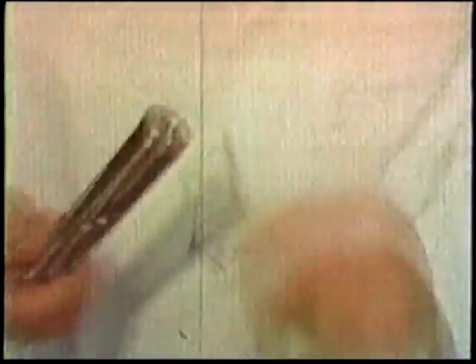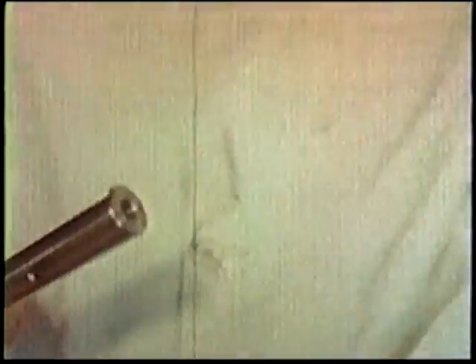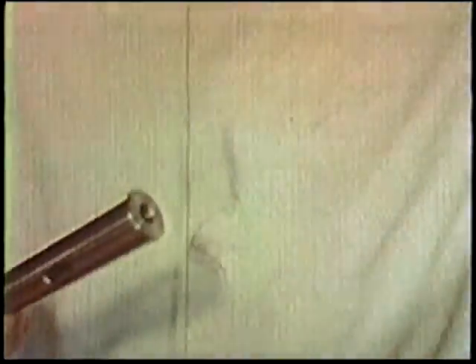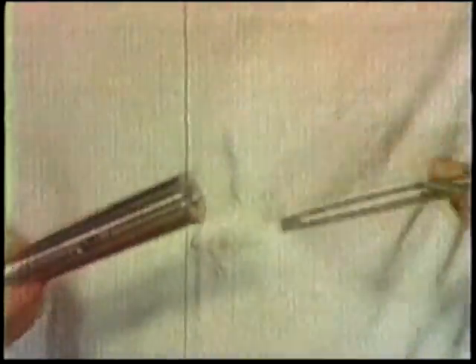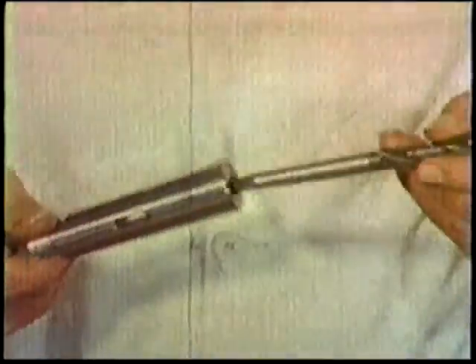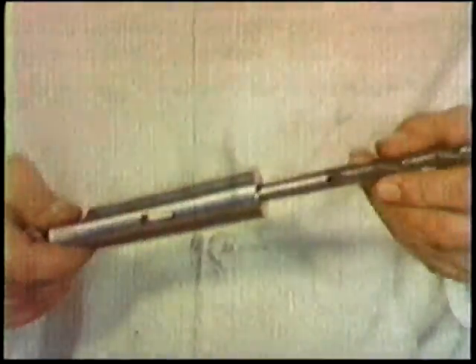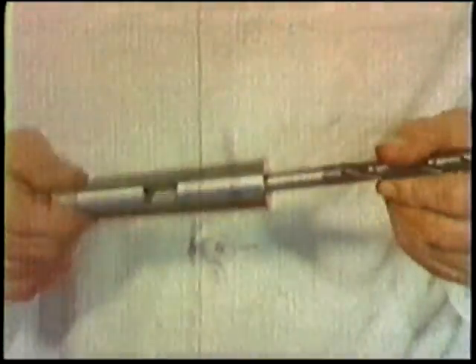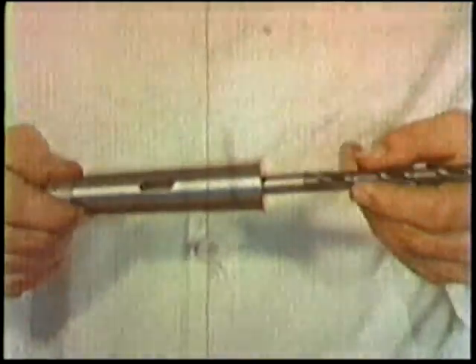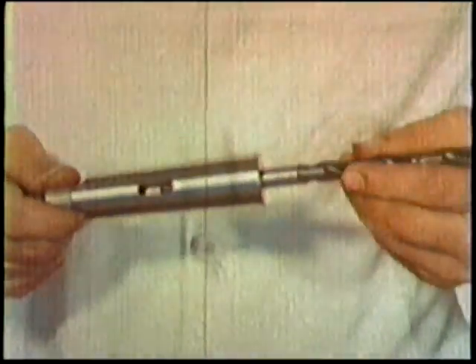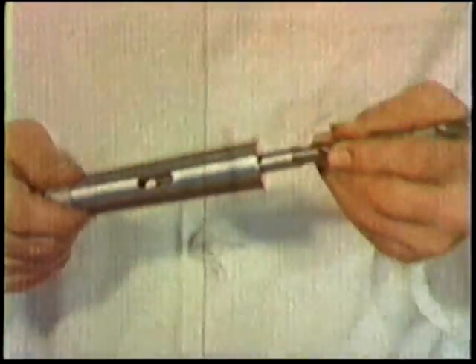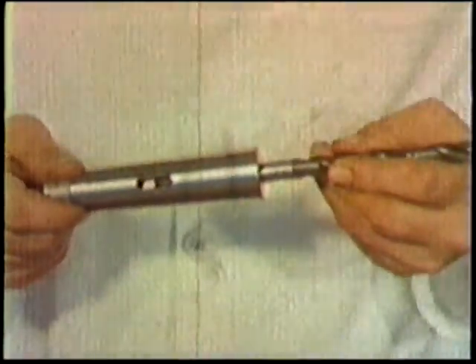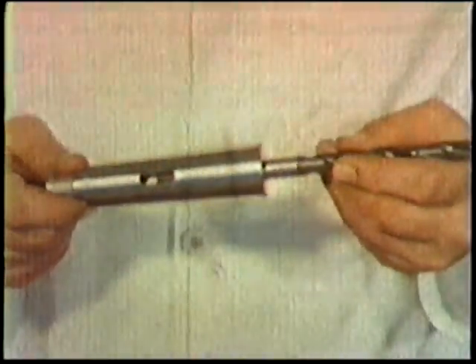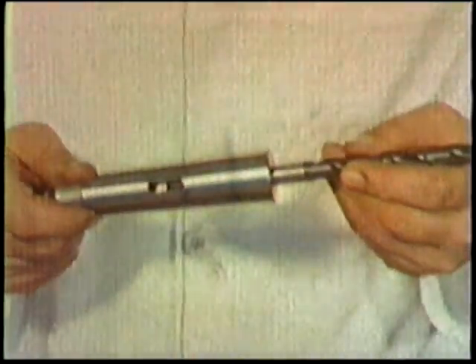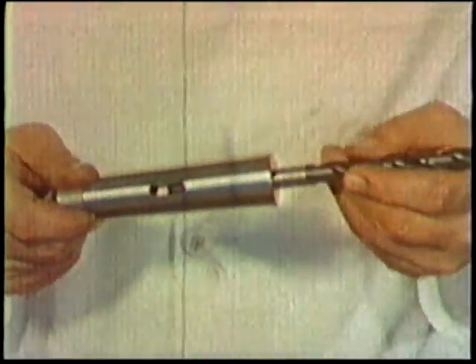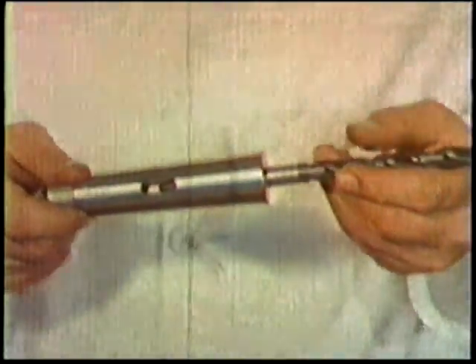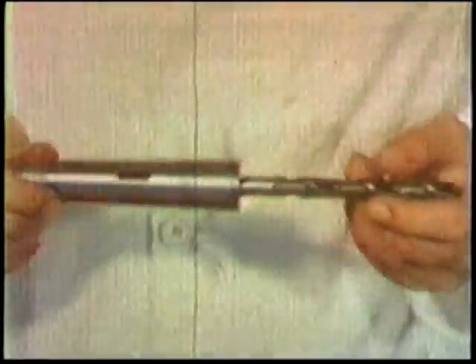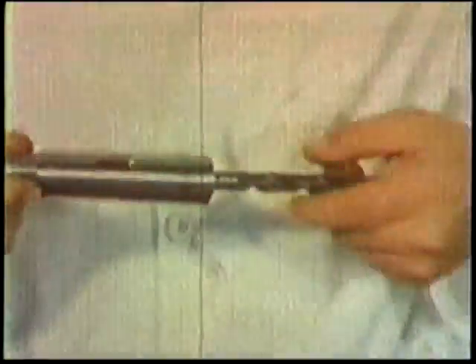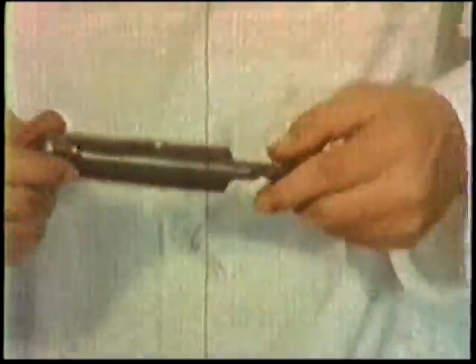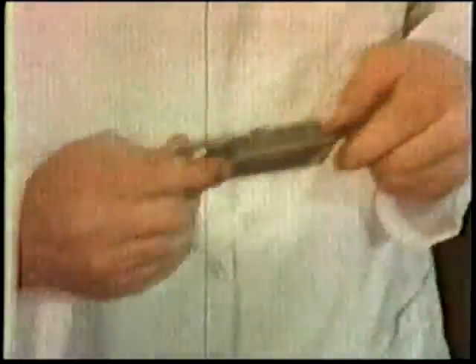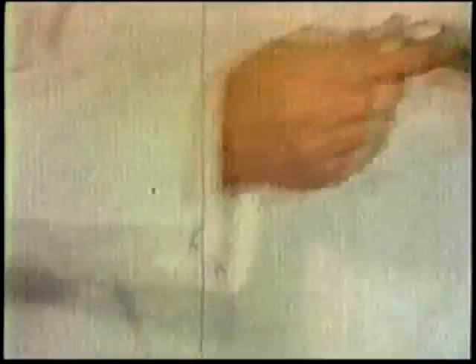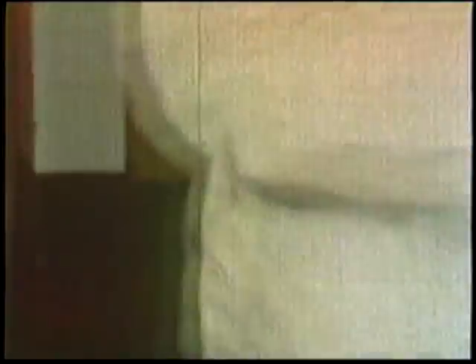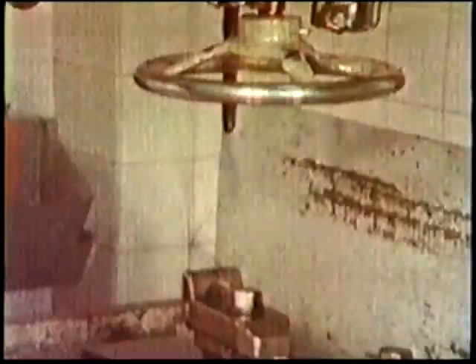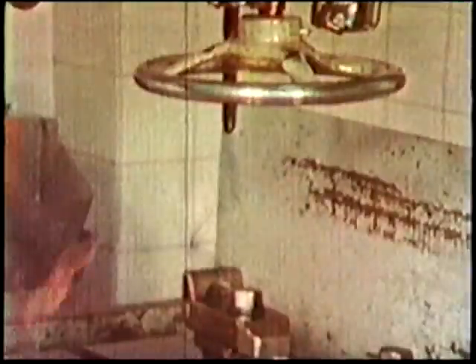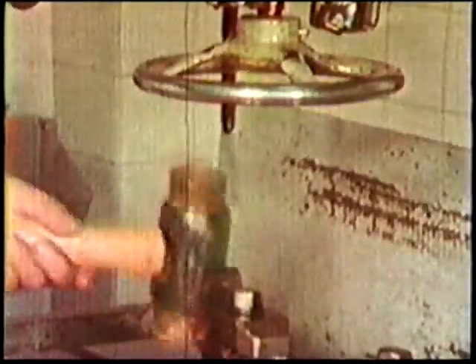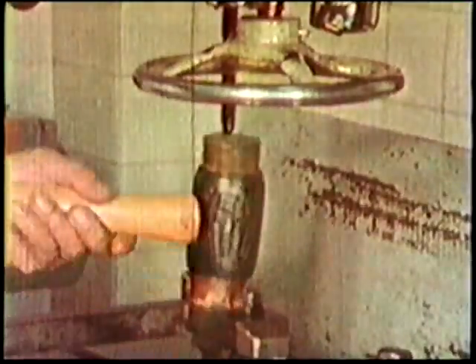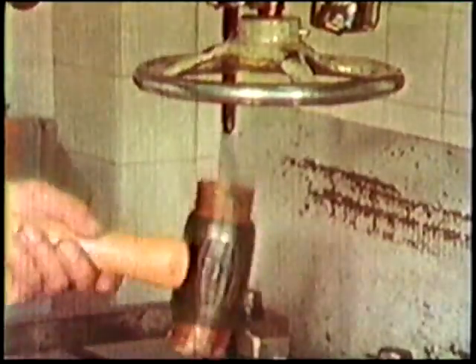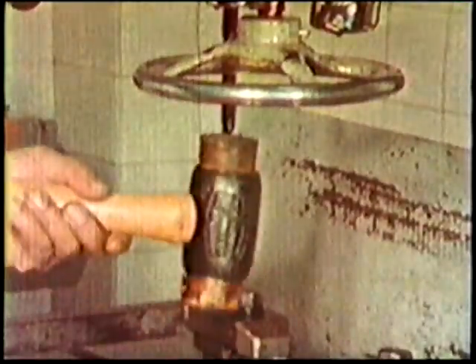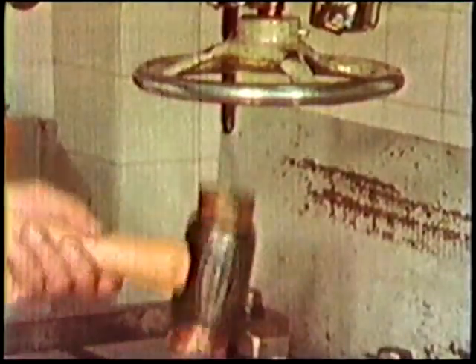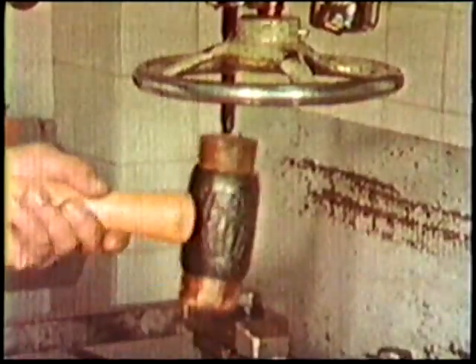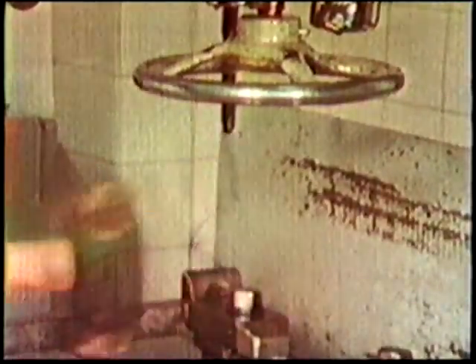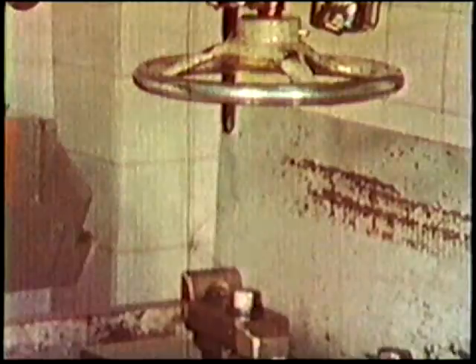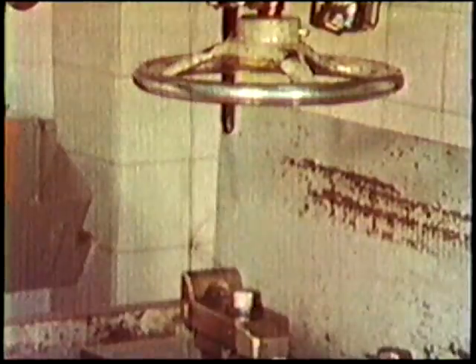Don't ruin the drill before you even start work by using steel hammers or spanners. A mallet of wood or some other soft material such as hide or lead should be used.